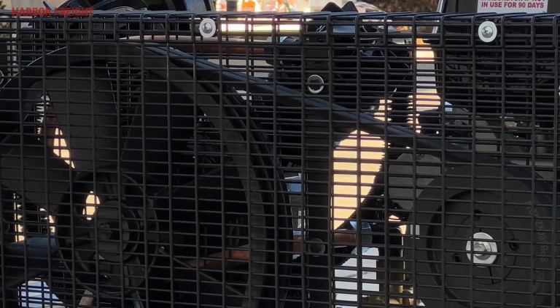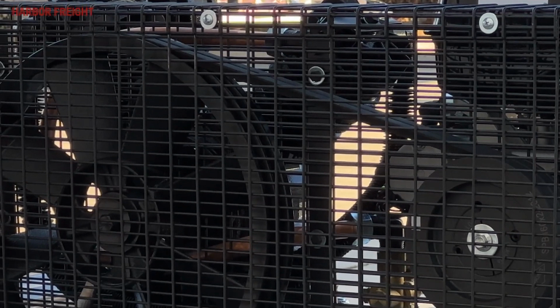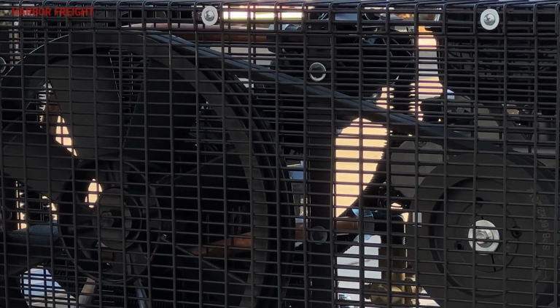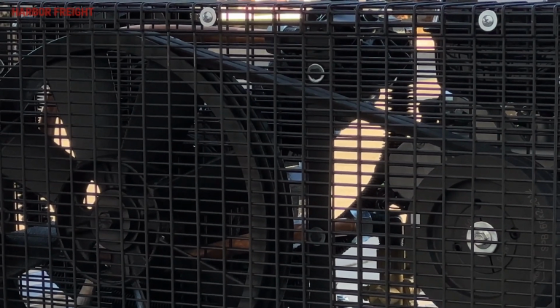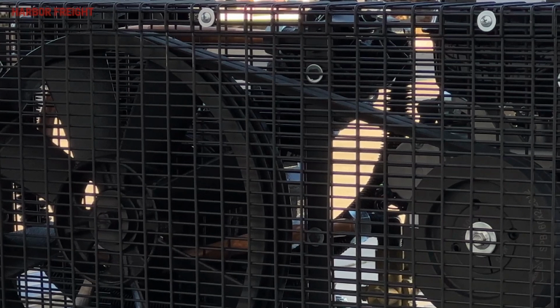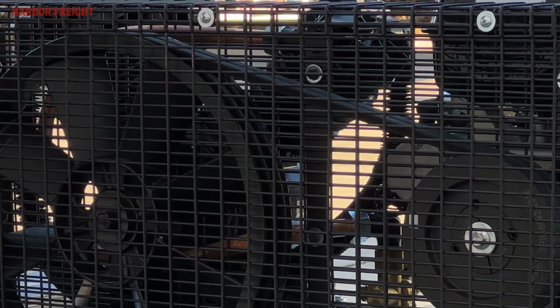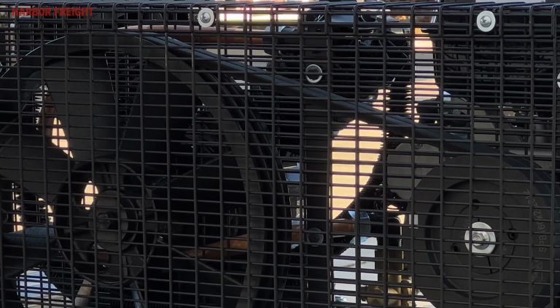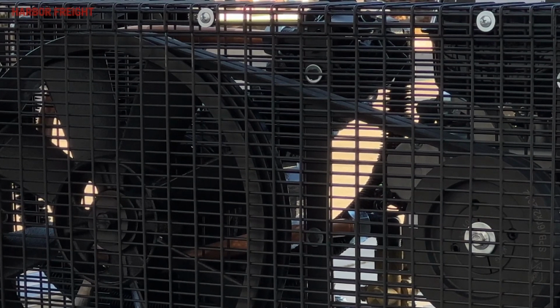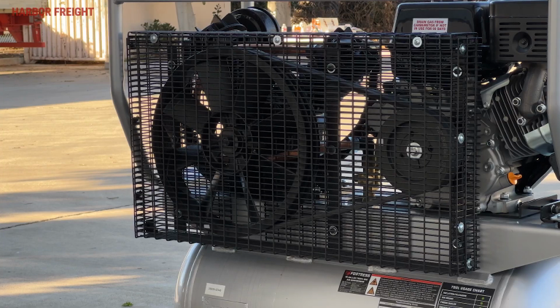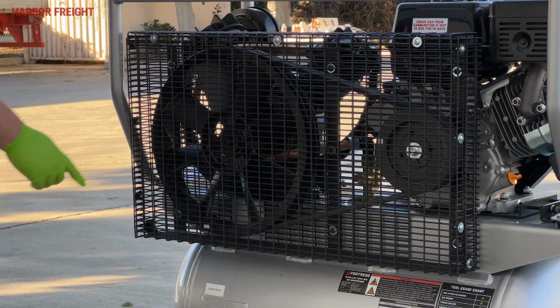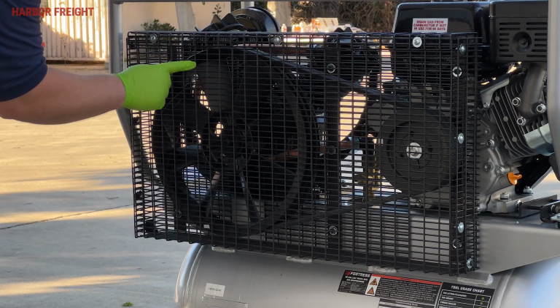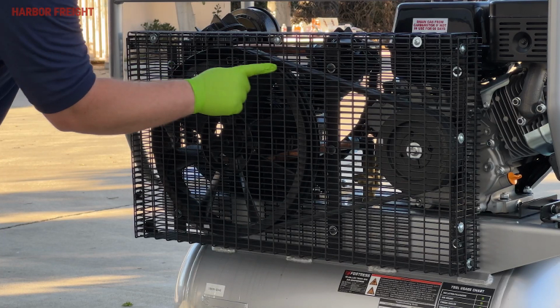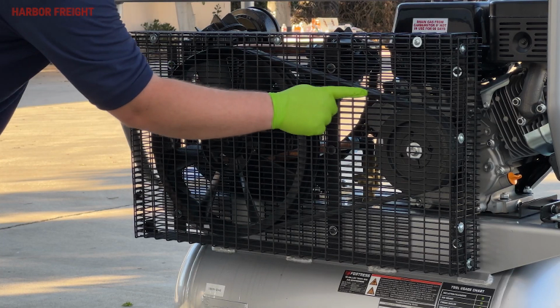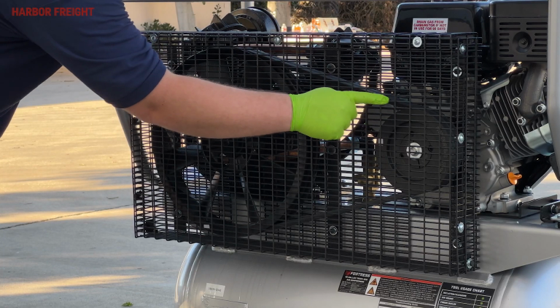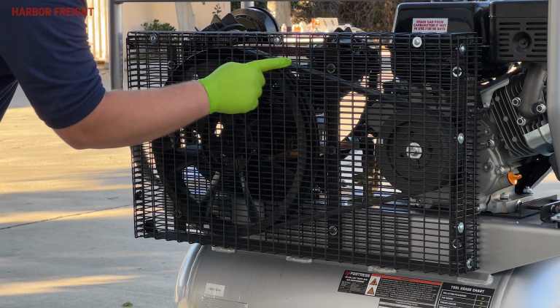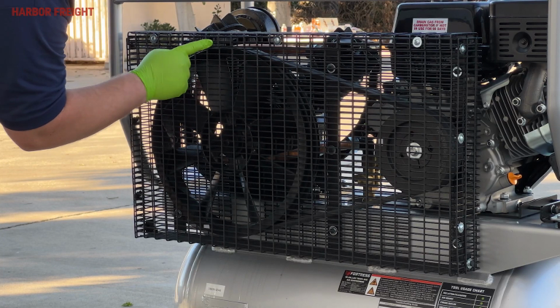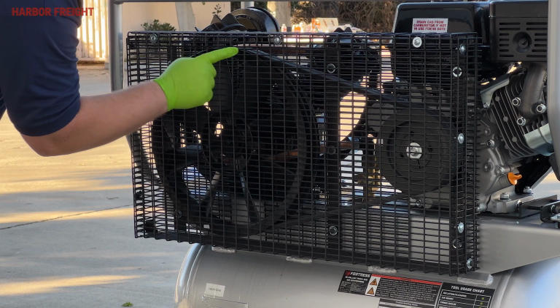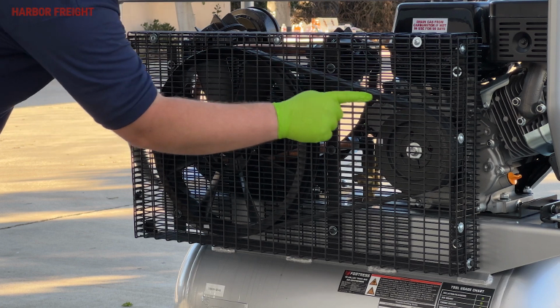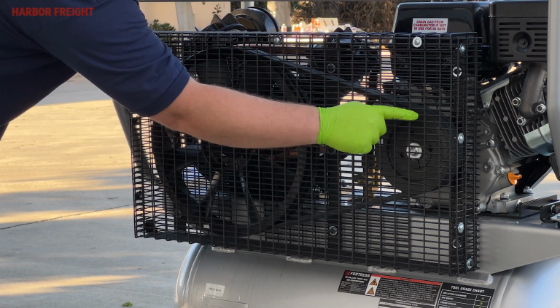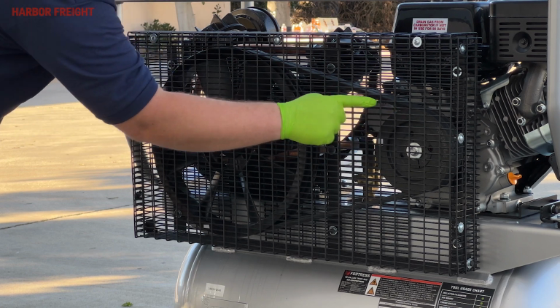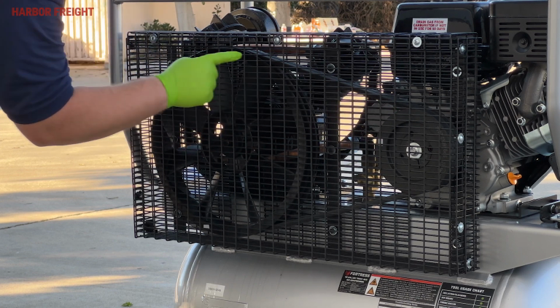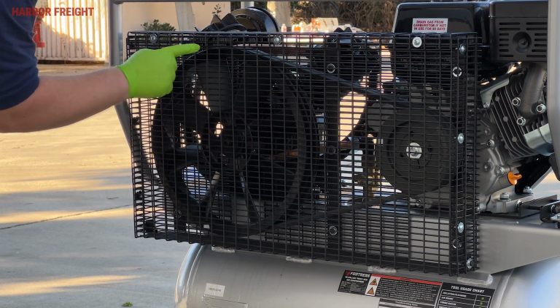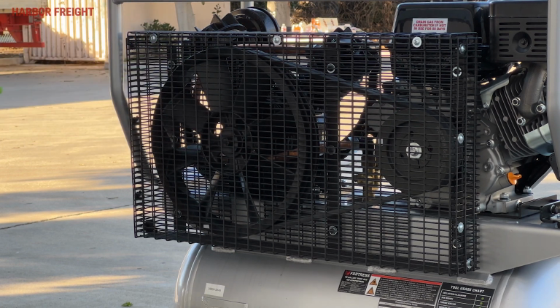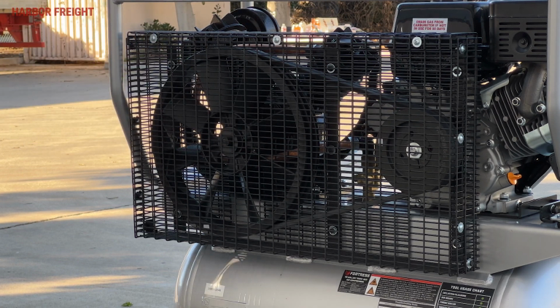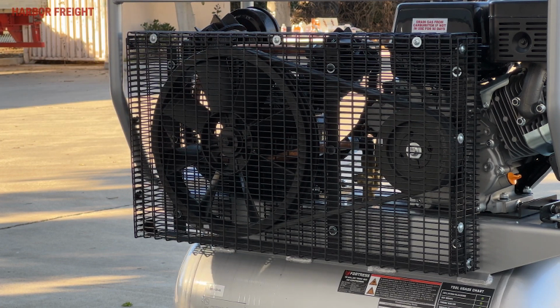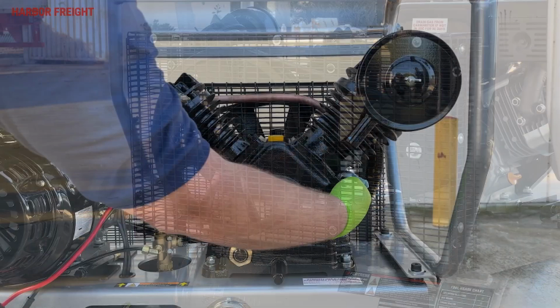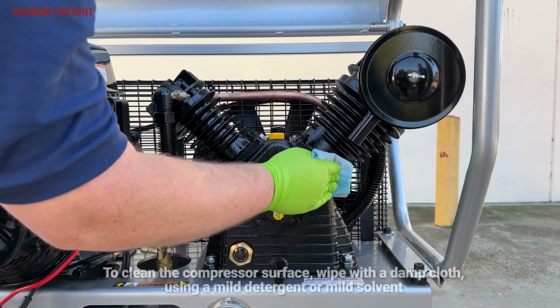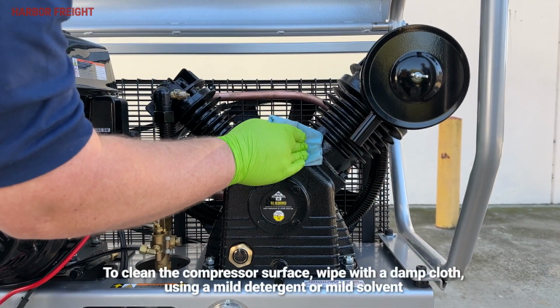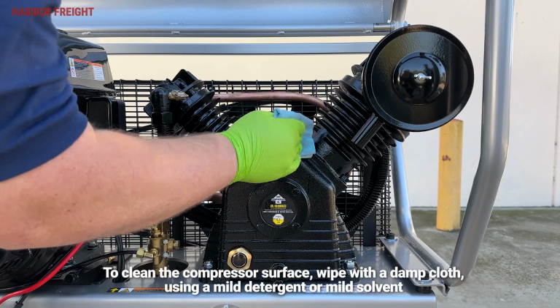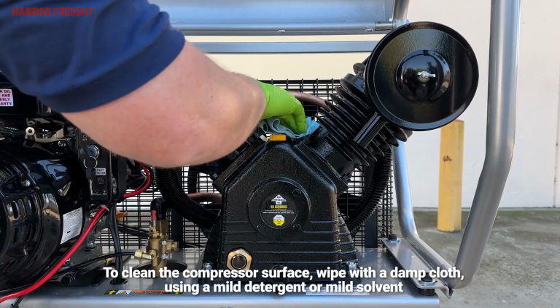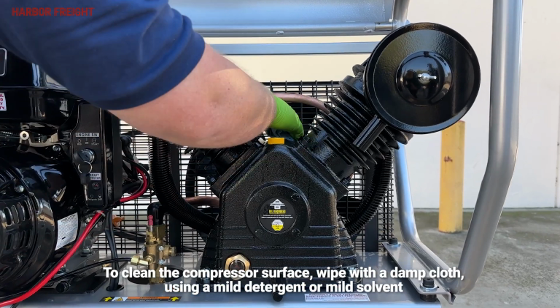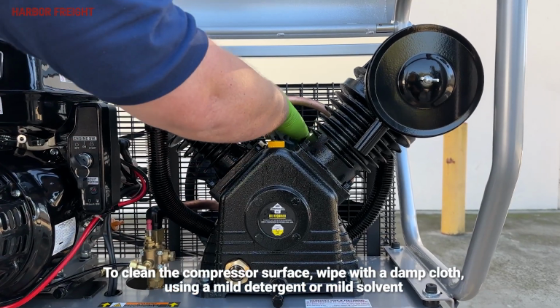Then inspect the belts to ensure proper tension and no excess wear. If the belts are in need of adjustment, use the onboard belt tensioner to adjust for proper tension. A step-by-step guide for adjusting belt tension is included later in this video. Finally, wipe off any dirt or oil from the compressor.